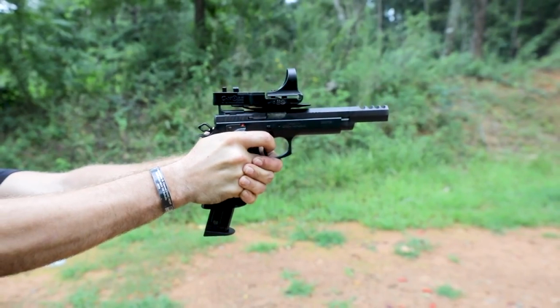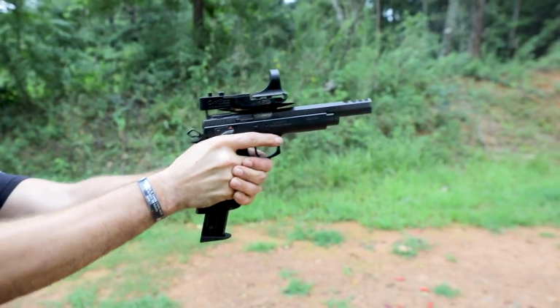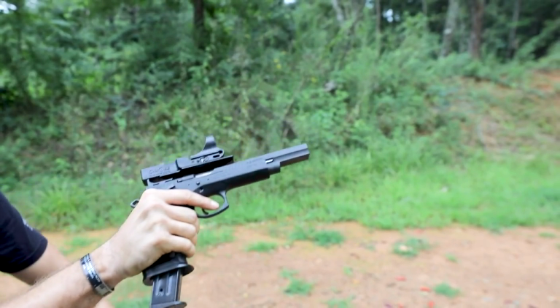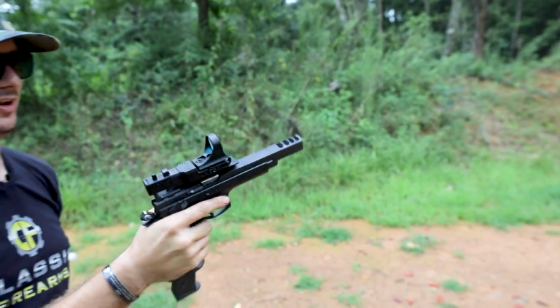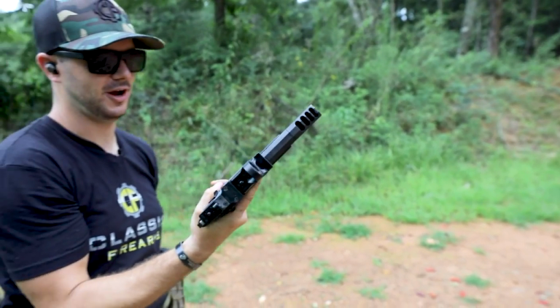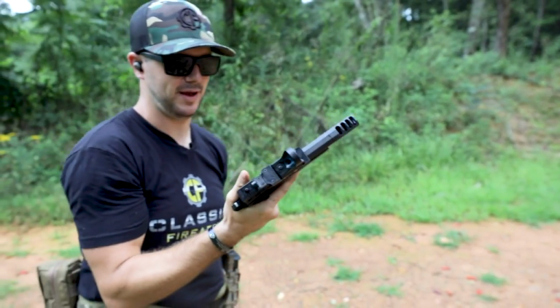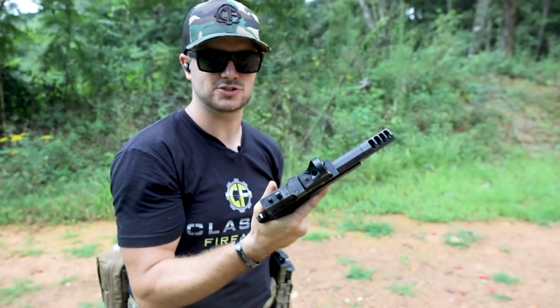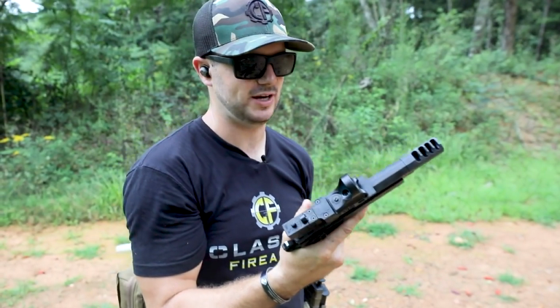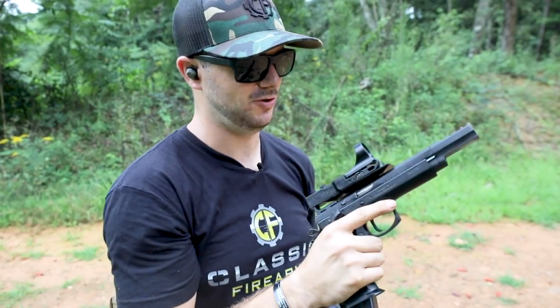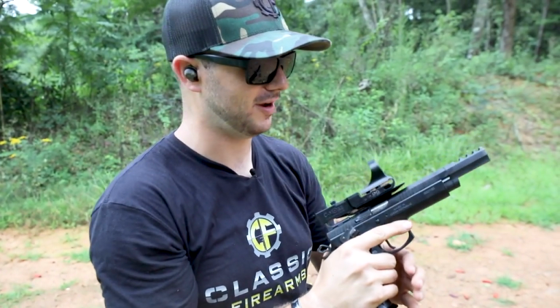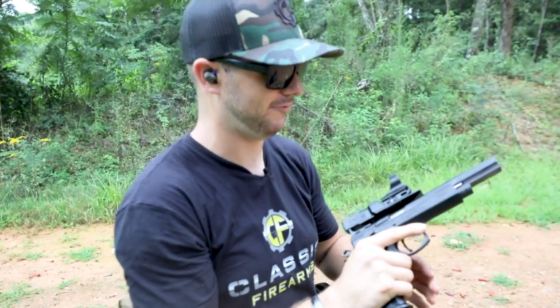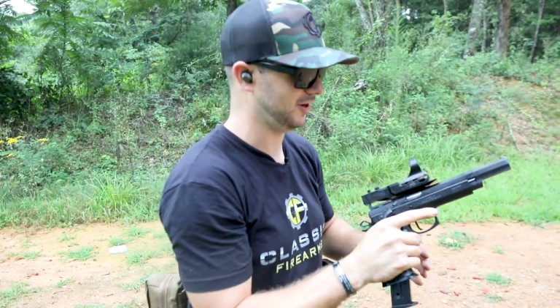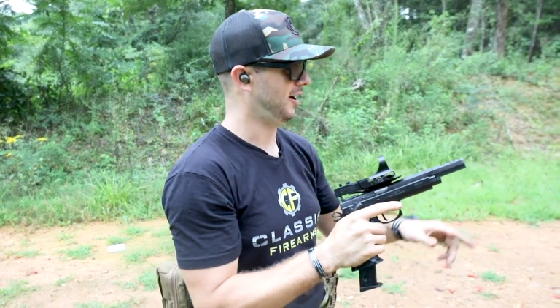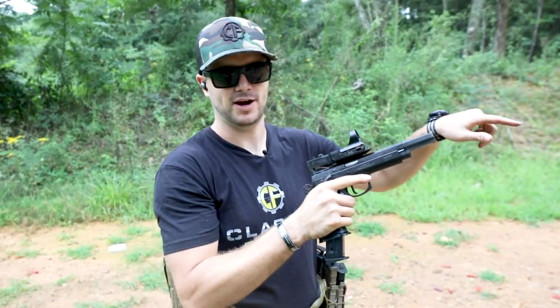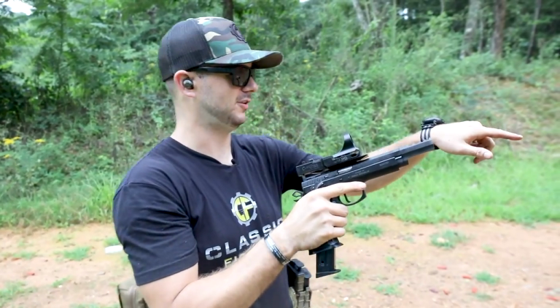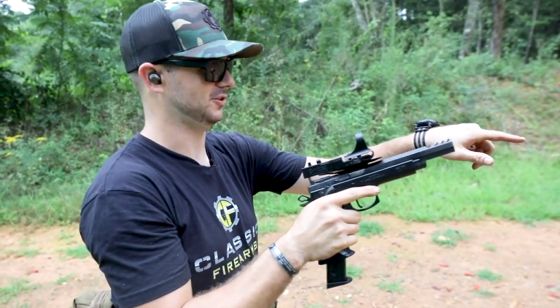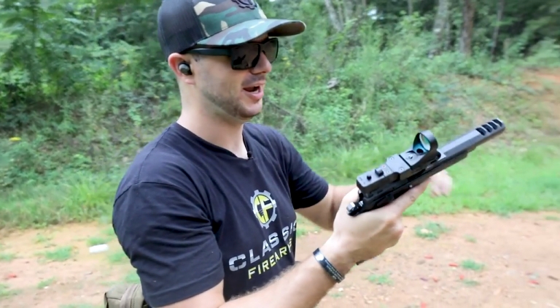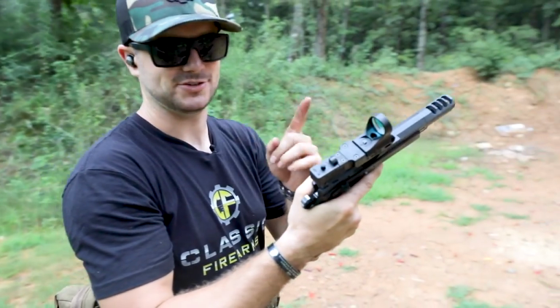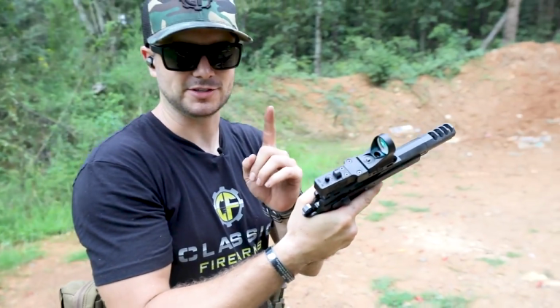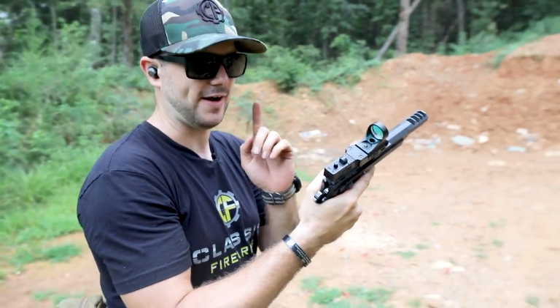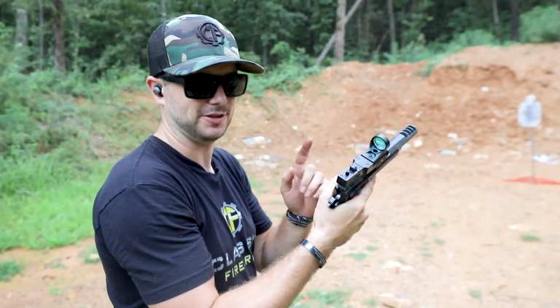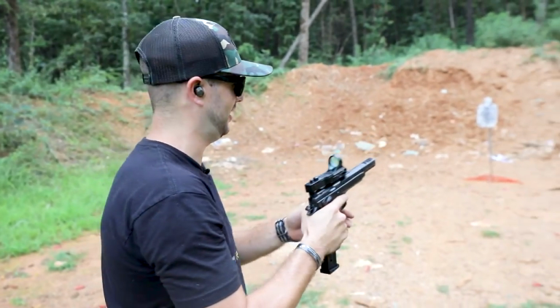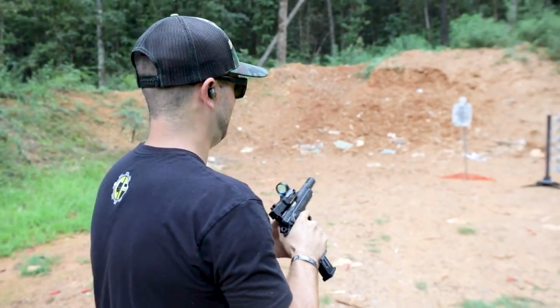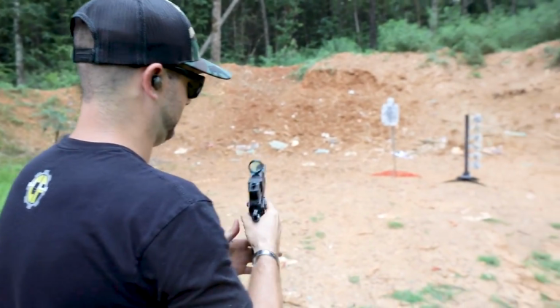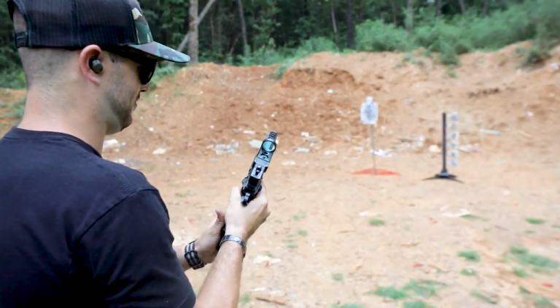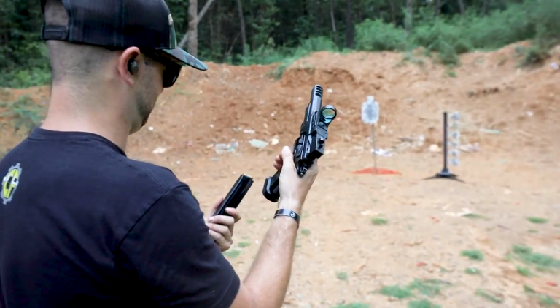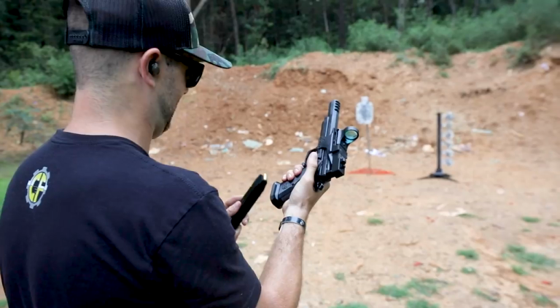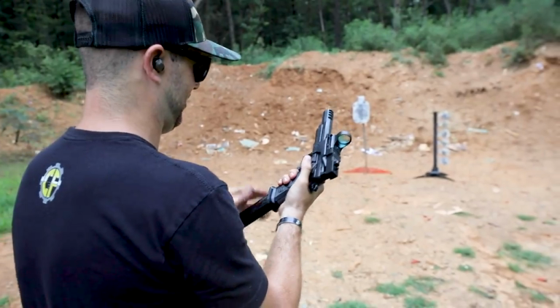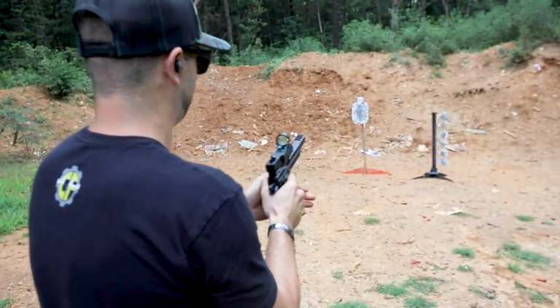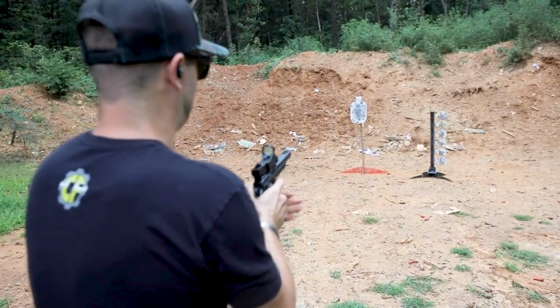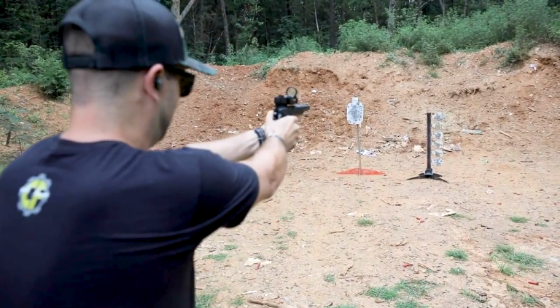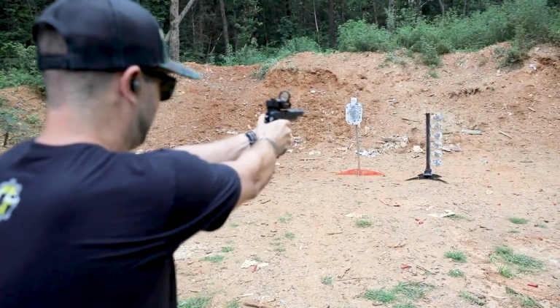Oh my goodness, talk about a sweet shooter — that feels so good. Ryan, go ahead and look at the tree because I want to see if I can run this thing as quick as I possibly can. I might have to do a reload, but that's okay.